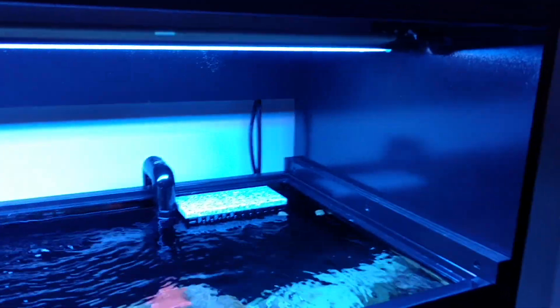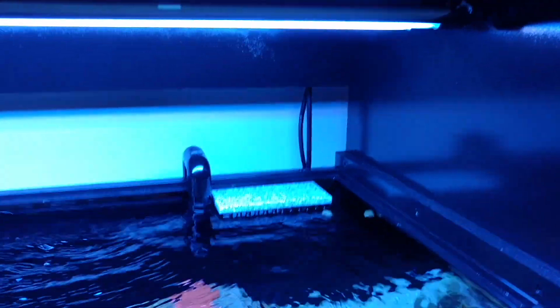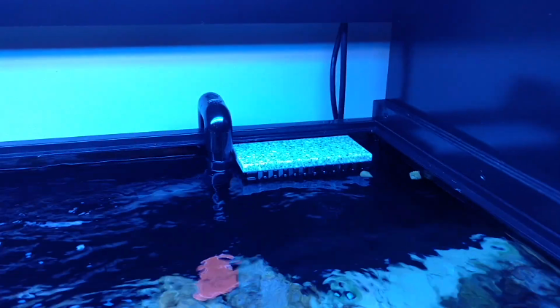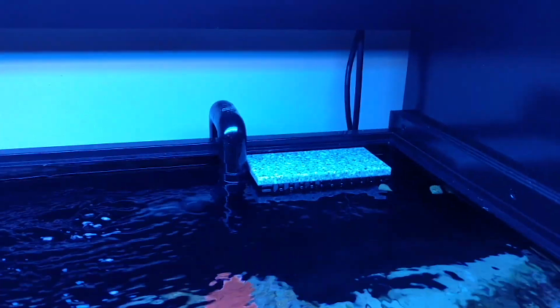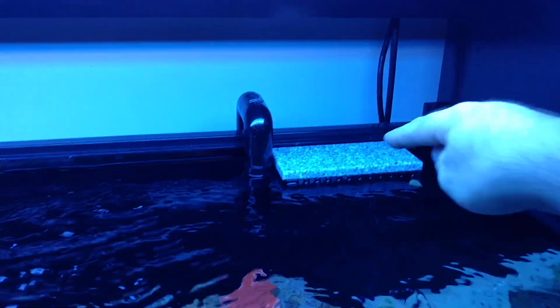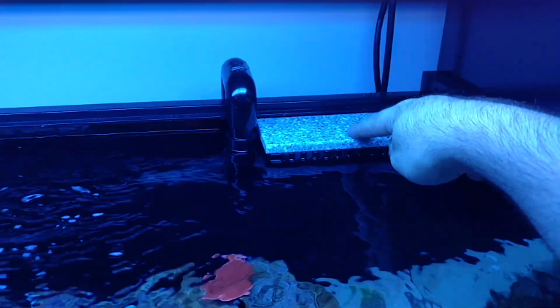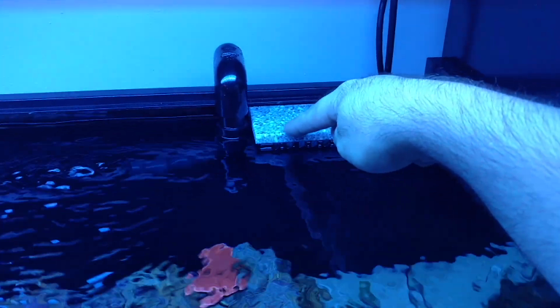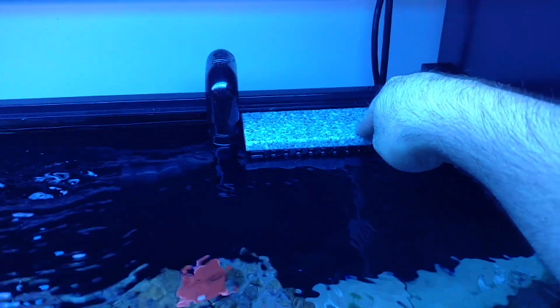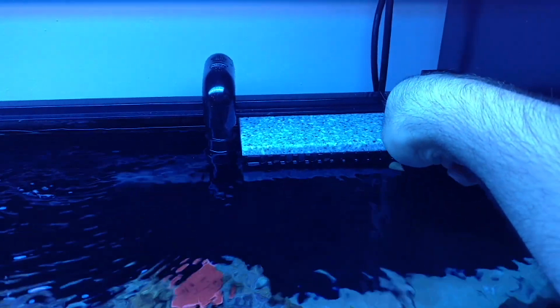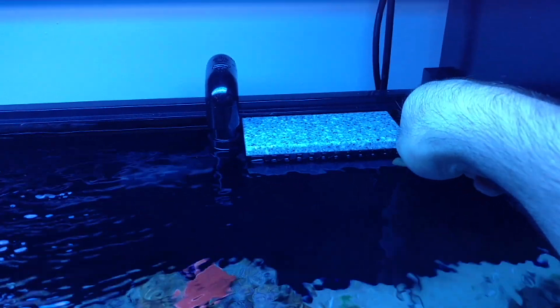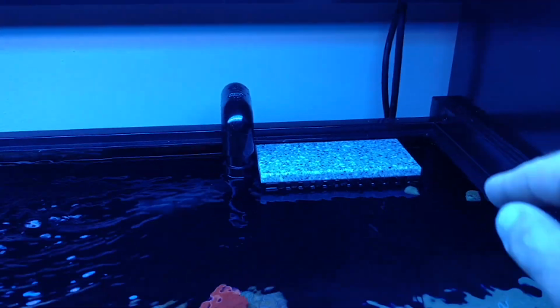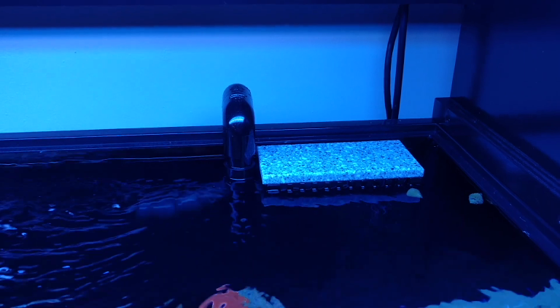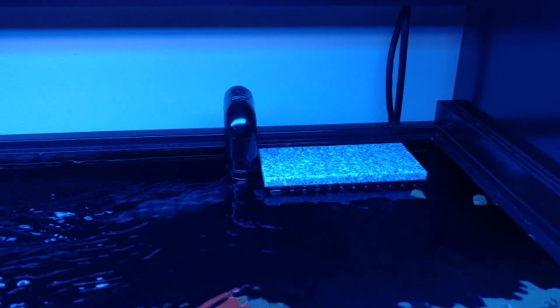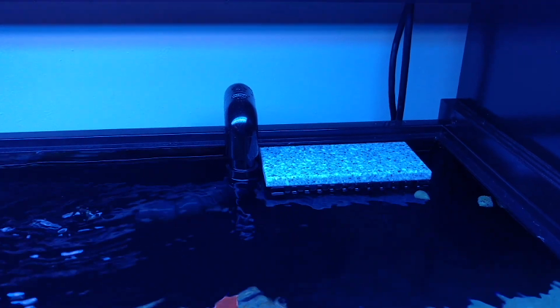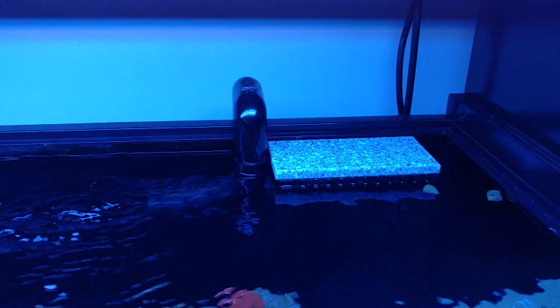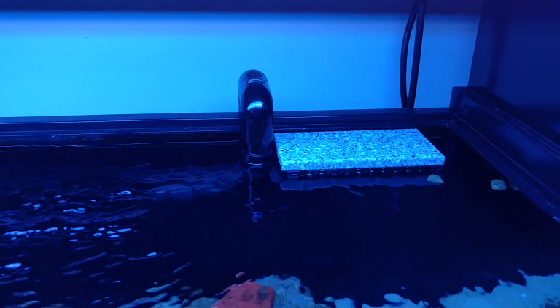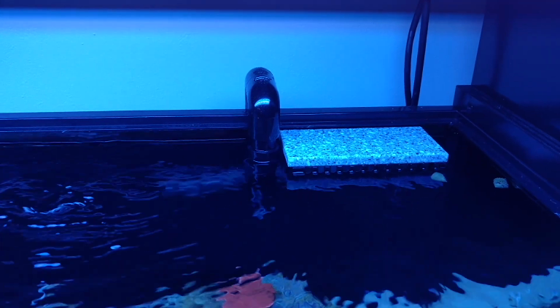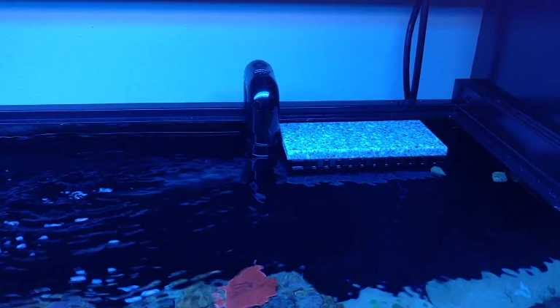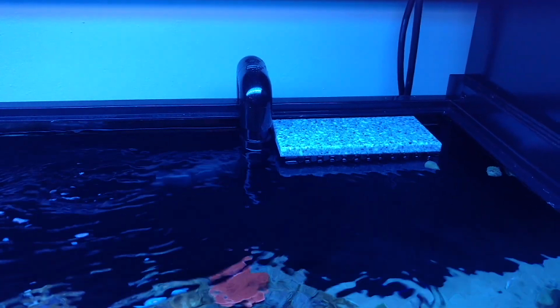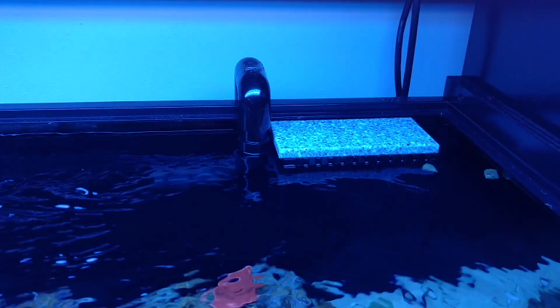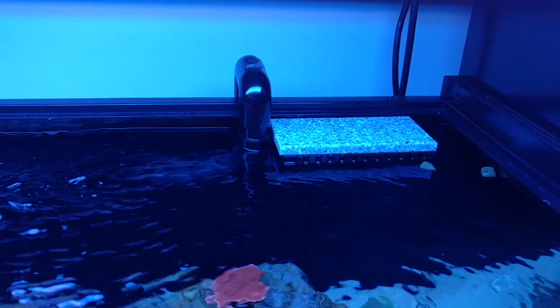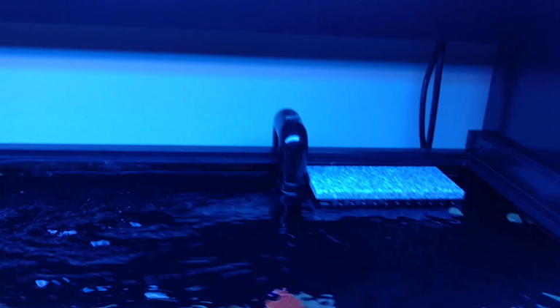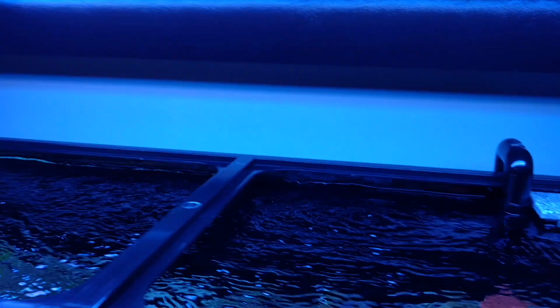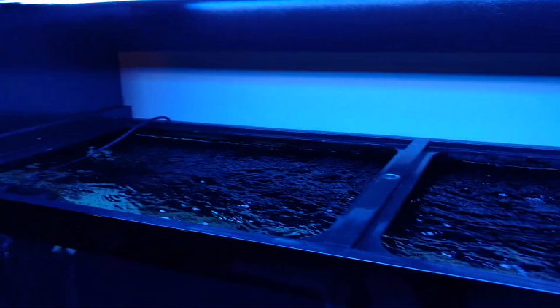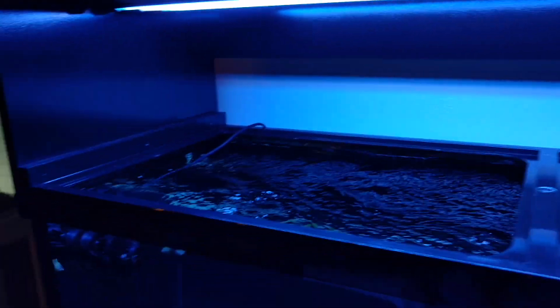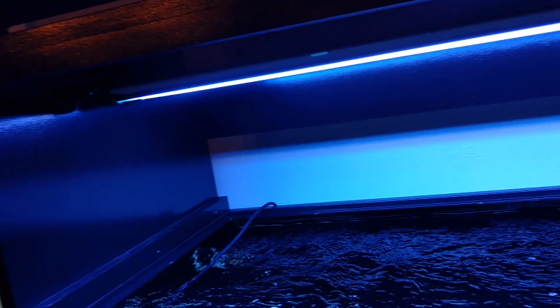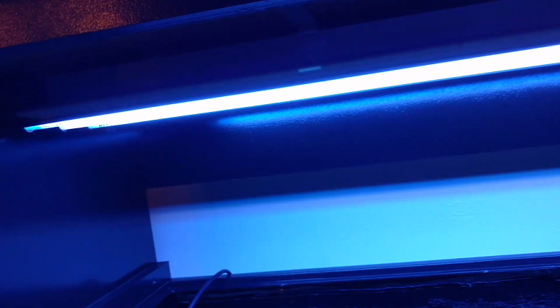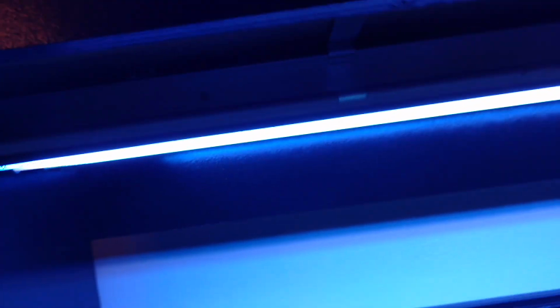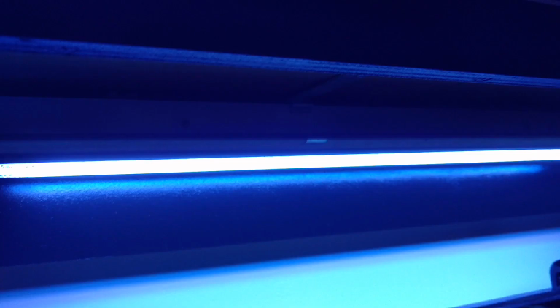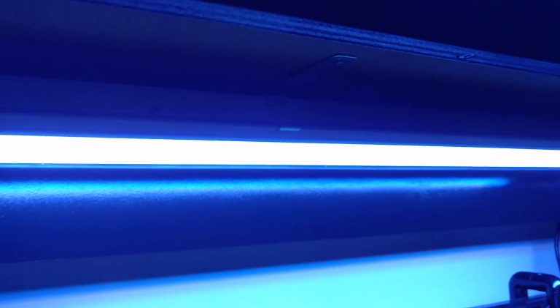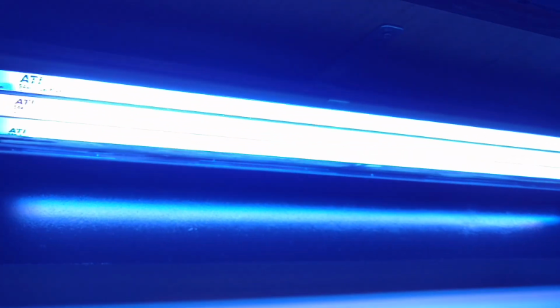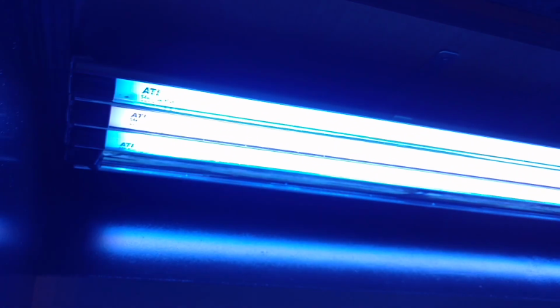I did have a little piece of extra Corian laying around, so I cleaned off the edges real nice and made a little top for the box that I installed. Now we'll get into the lighting a bit.